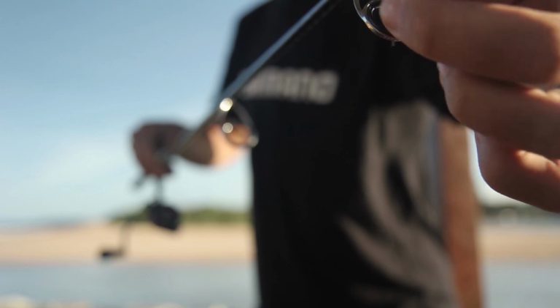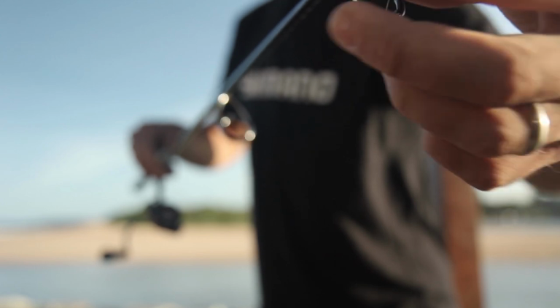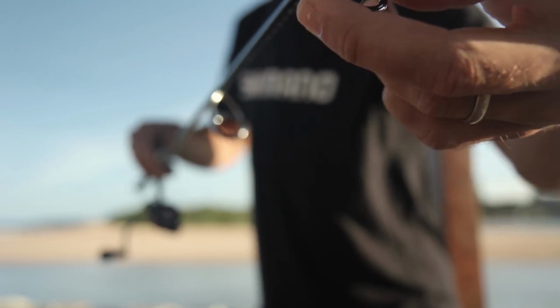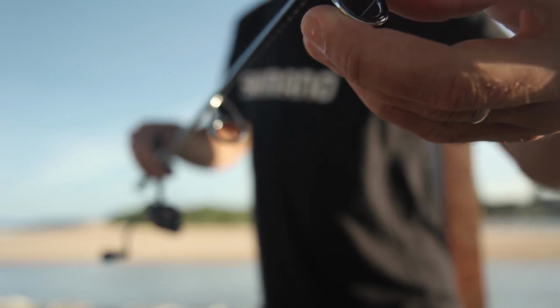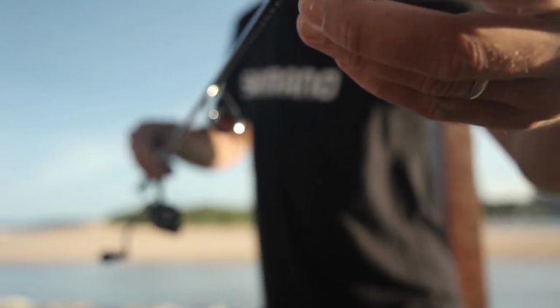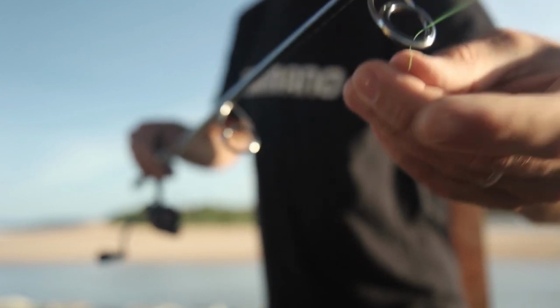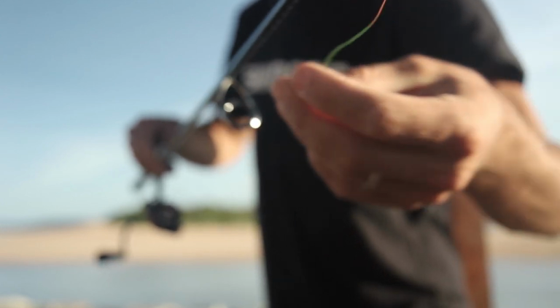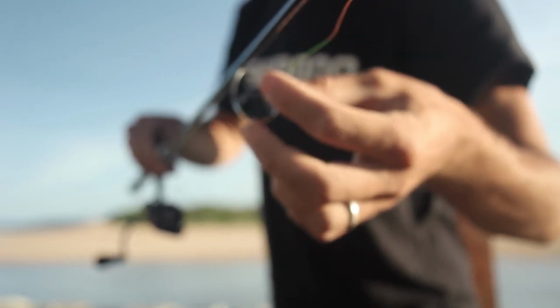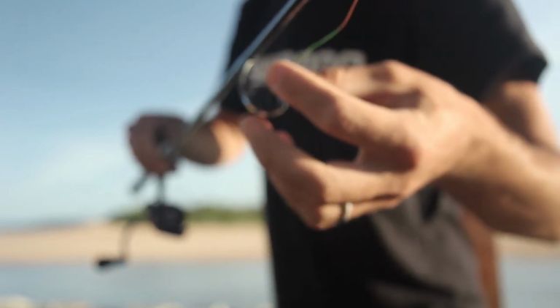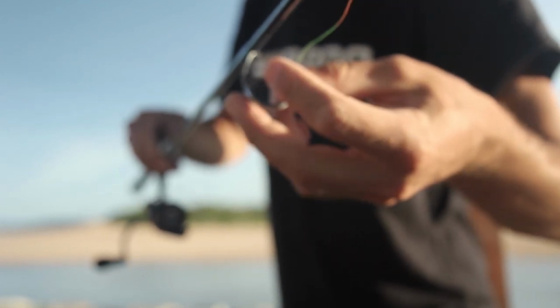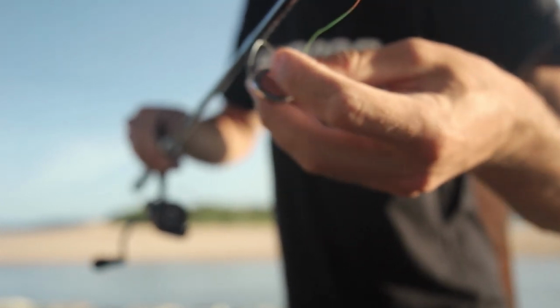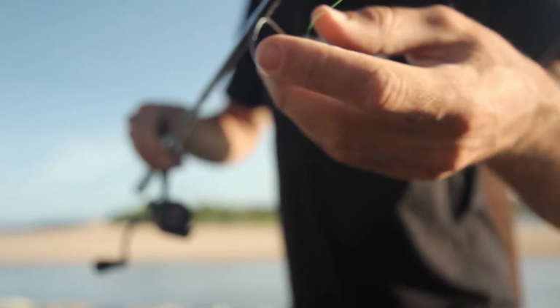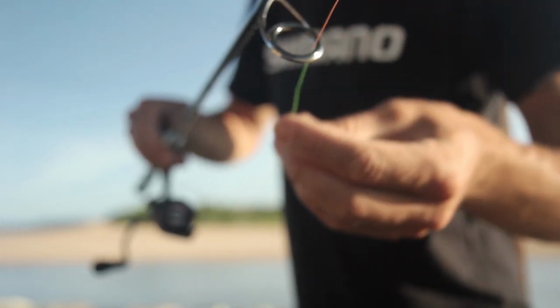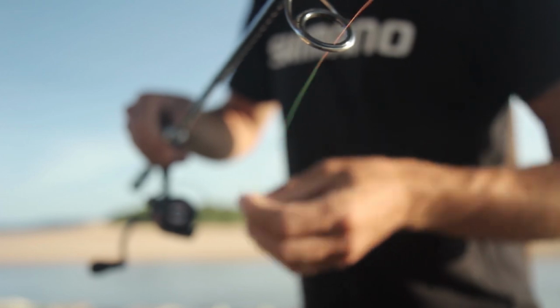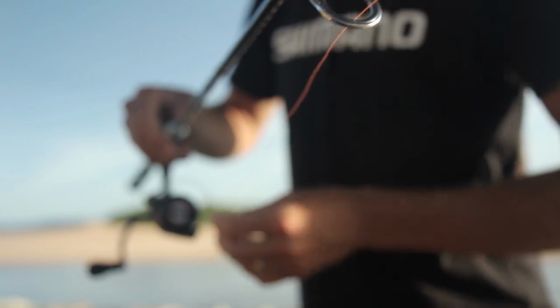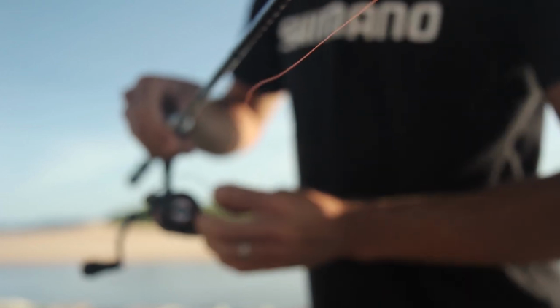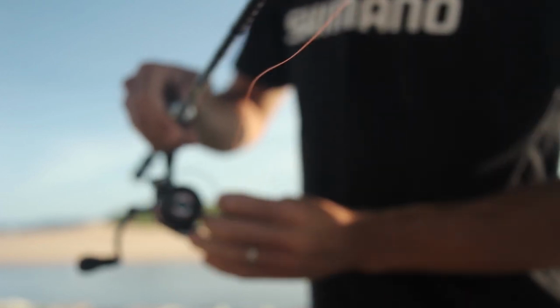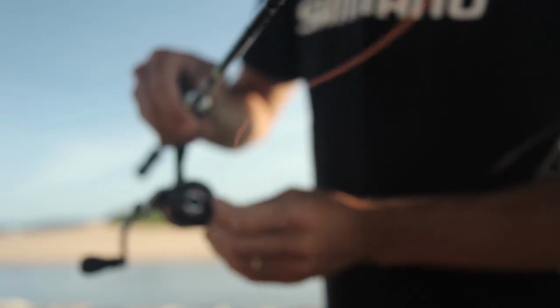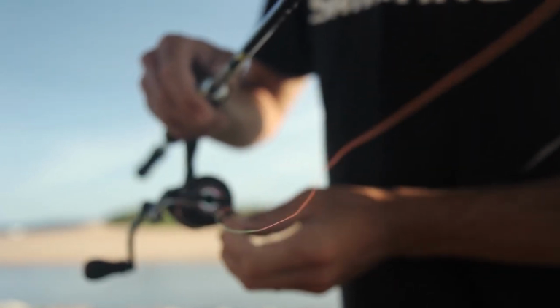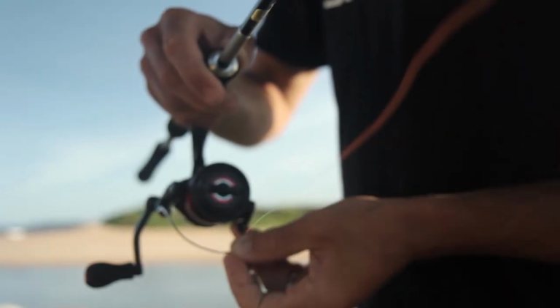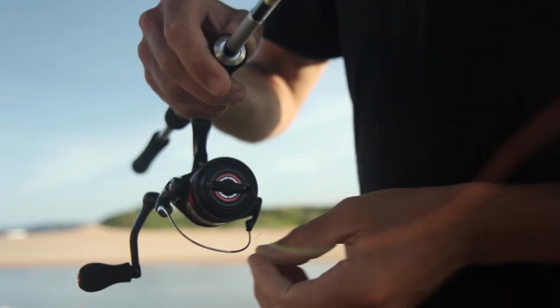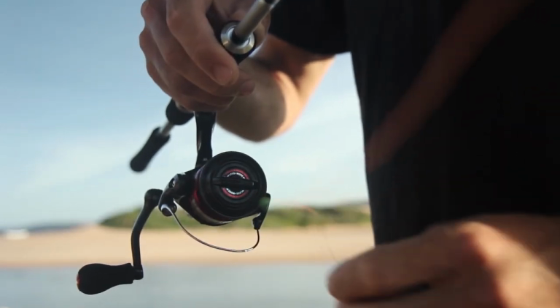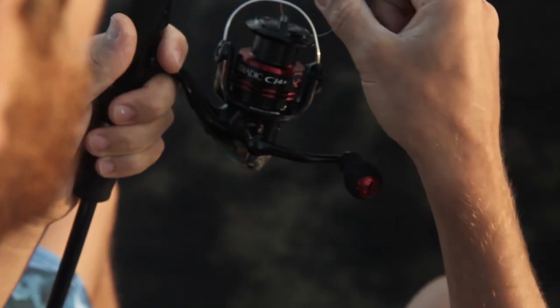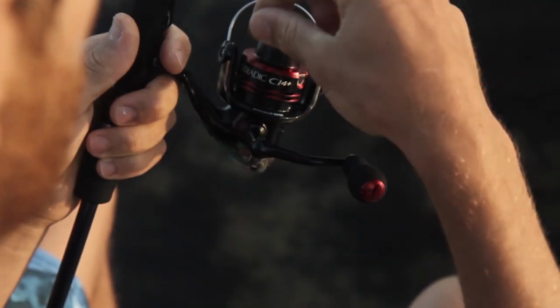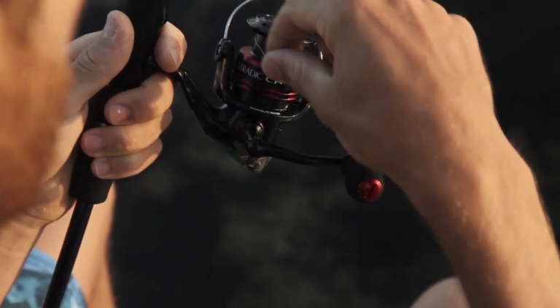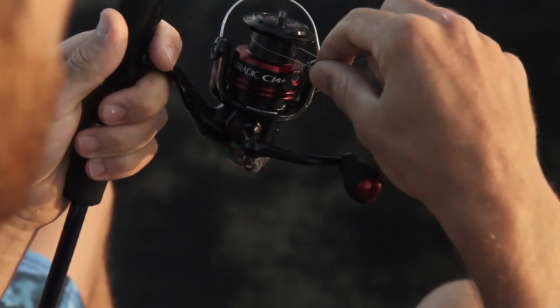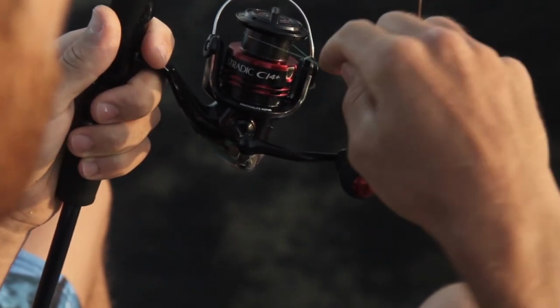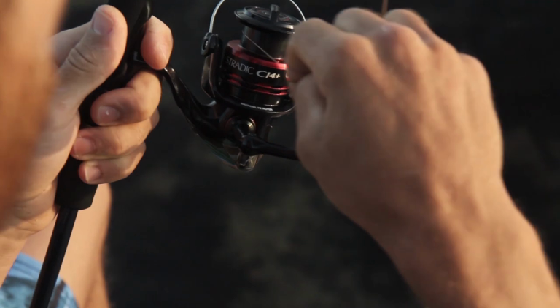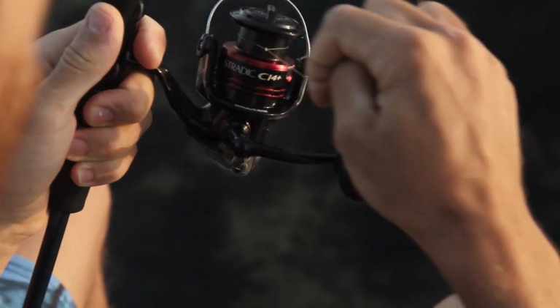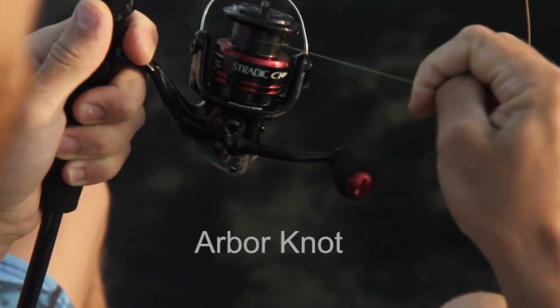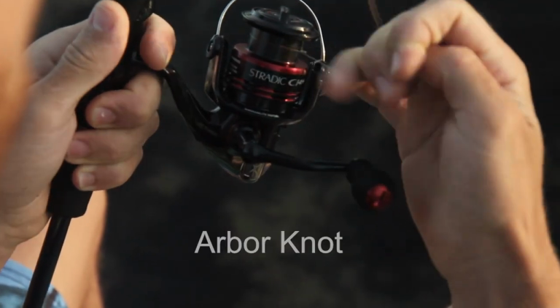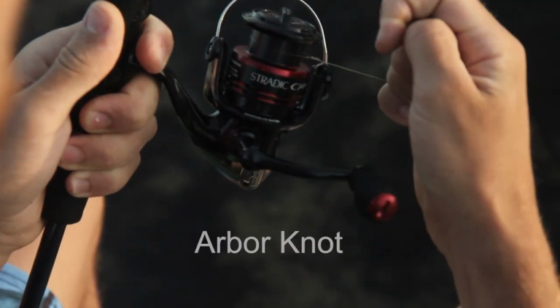When it comes to tying the line onto the spool, I find it easiest to run it first through all the rod guides, then open the bail arm and tie it onto the spool using a knot called the Arbor knot.